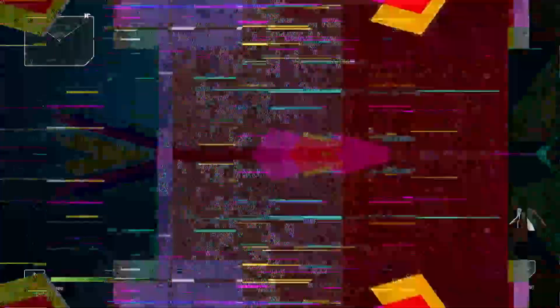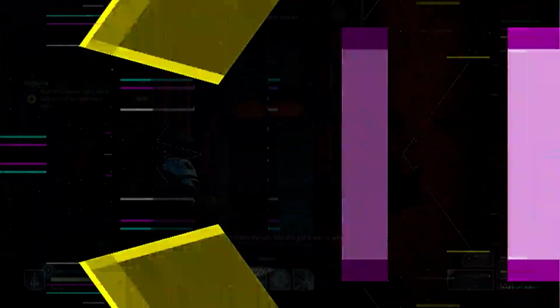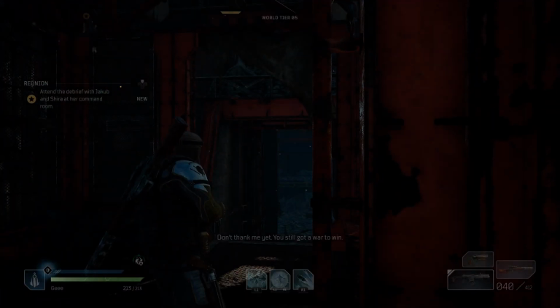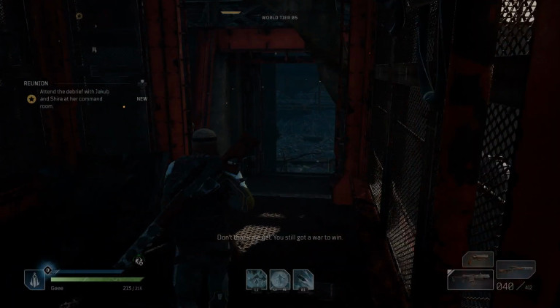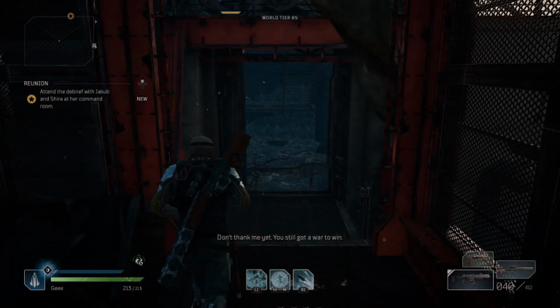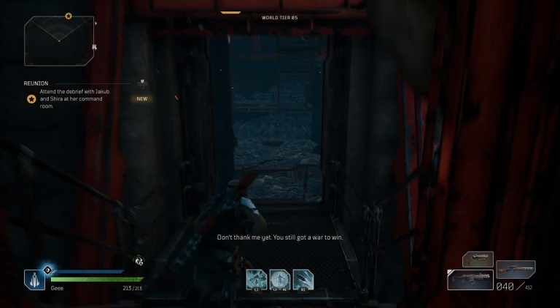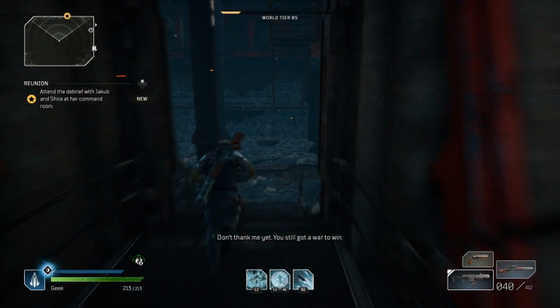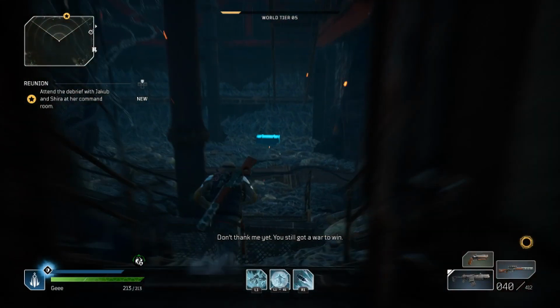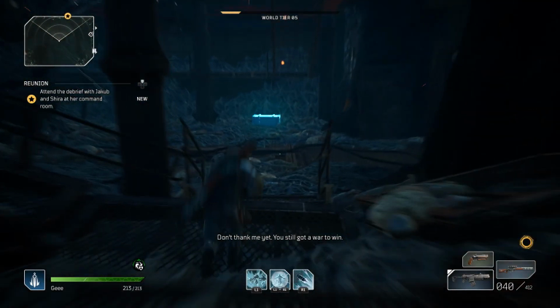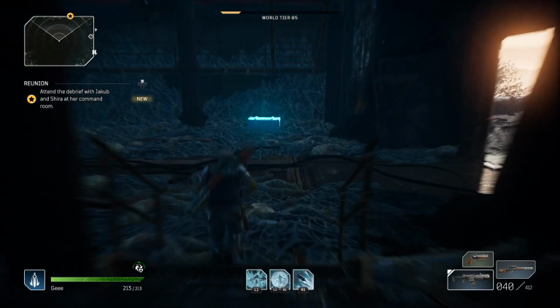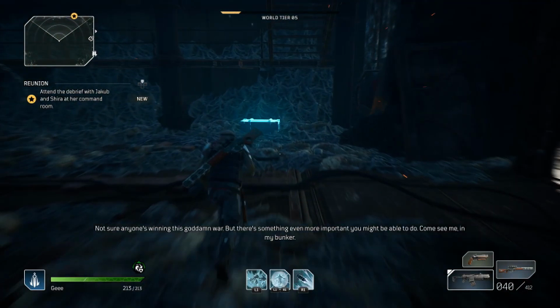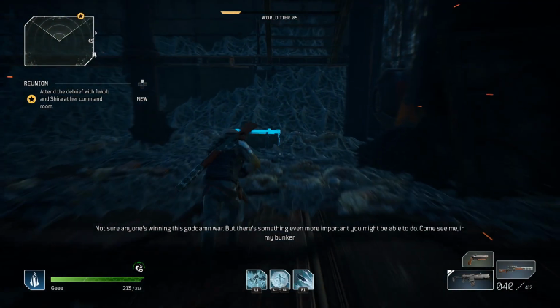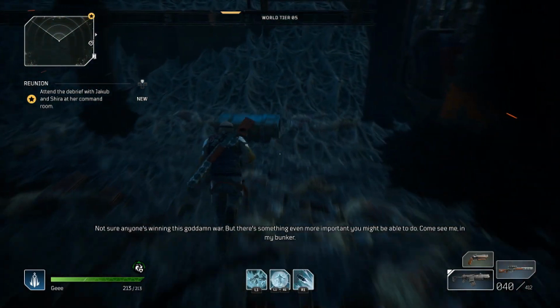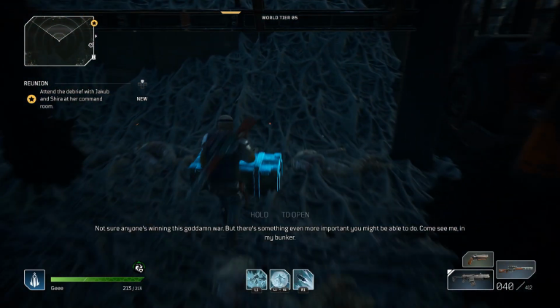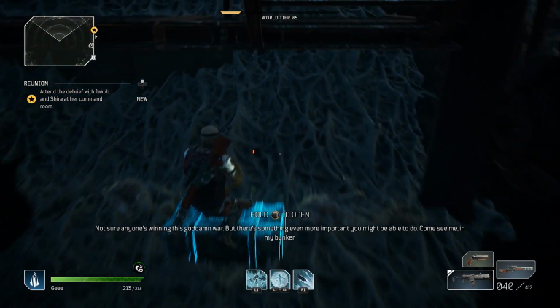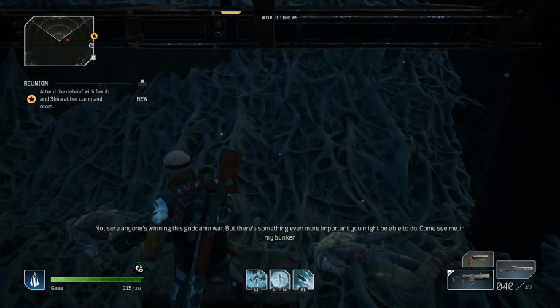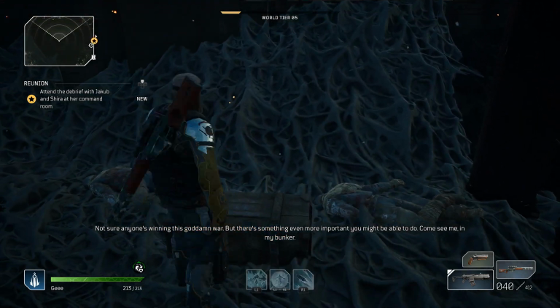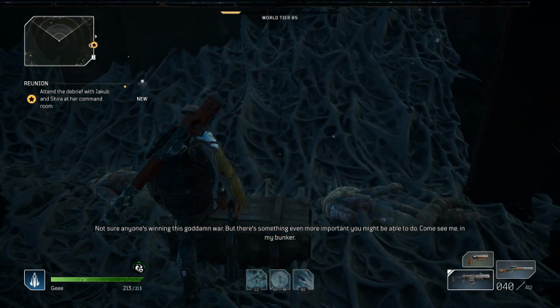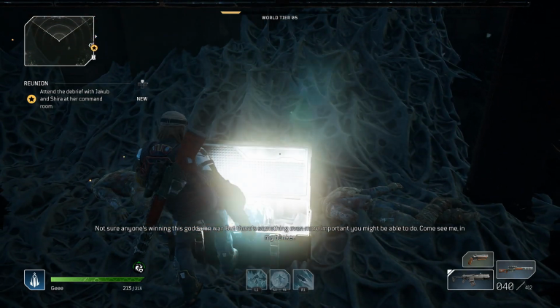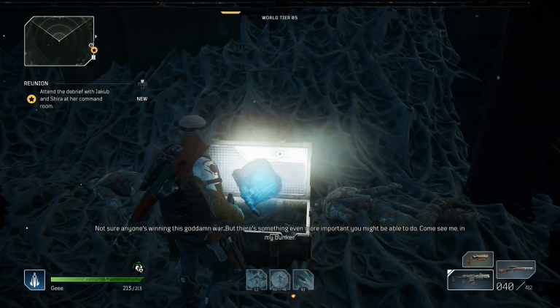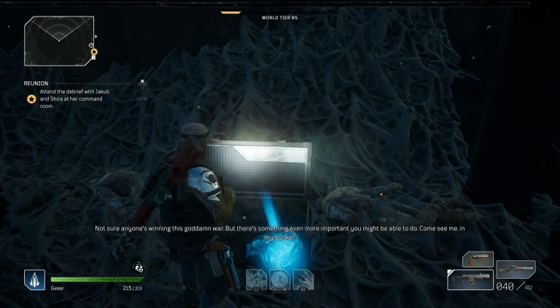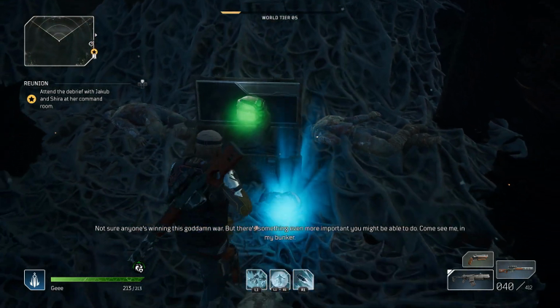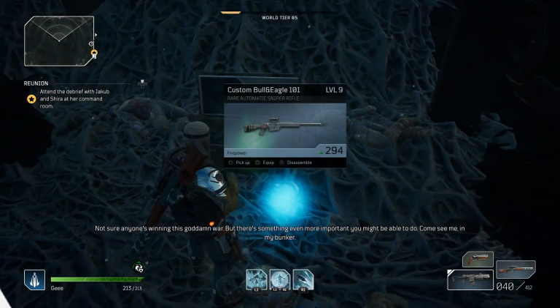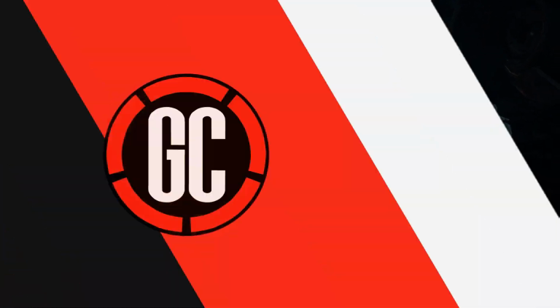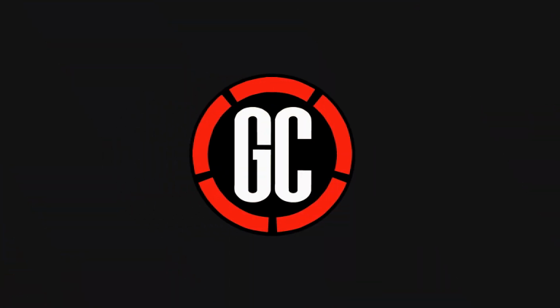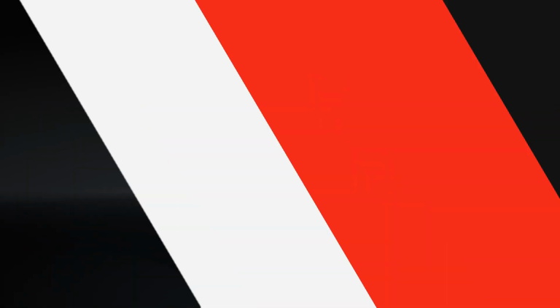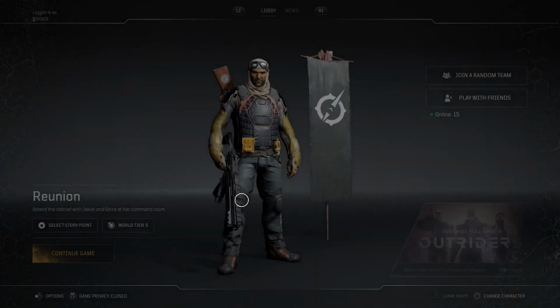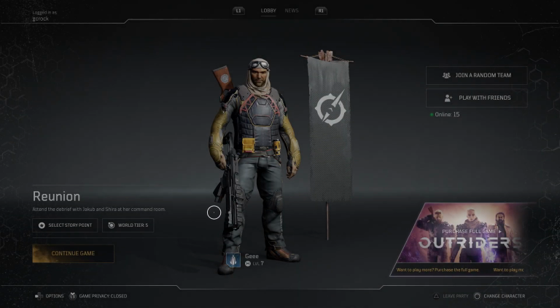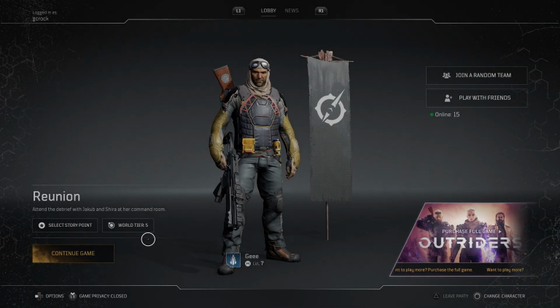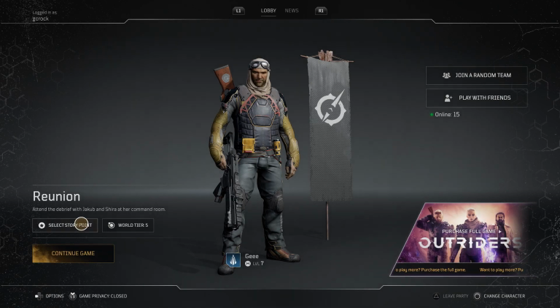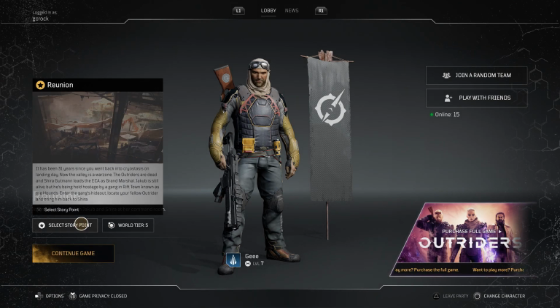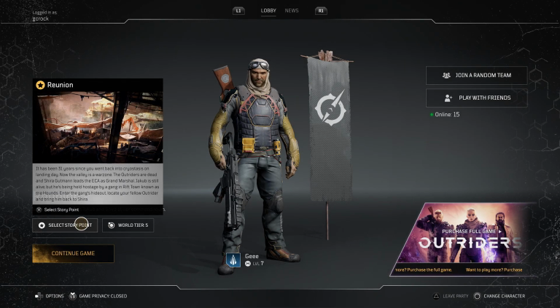Then once you have killed the boss, you are going to spawn here and there is one final loot crate for you to open. Once you have done this, you can head back to the lobby, select the story point again, and just rinse and repeat the process.